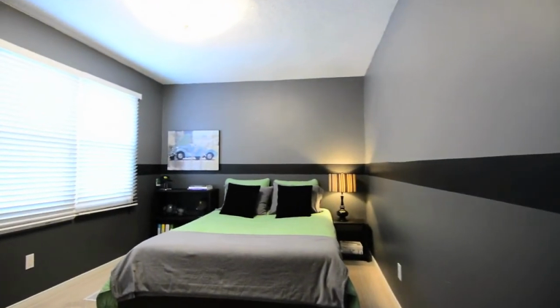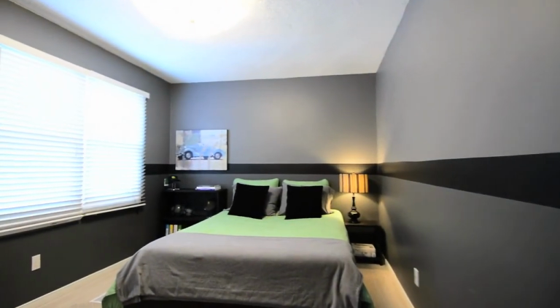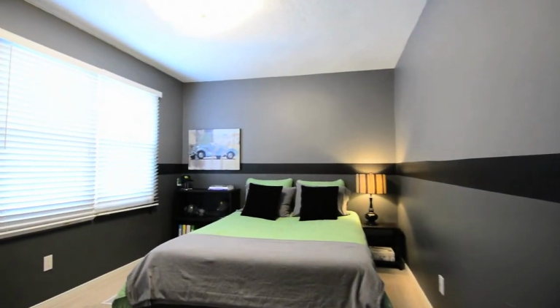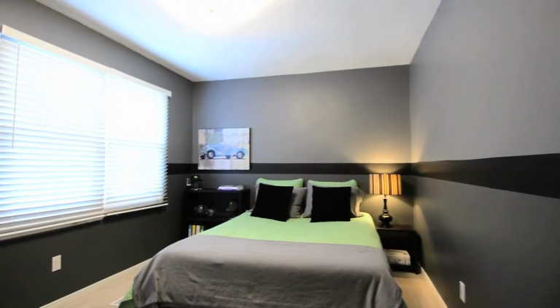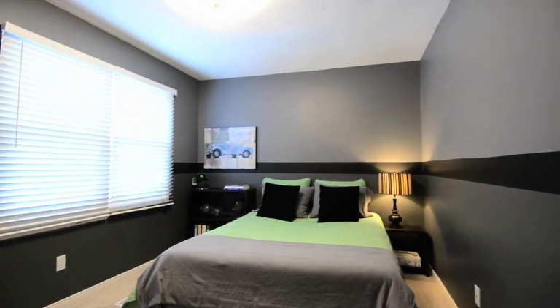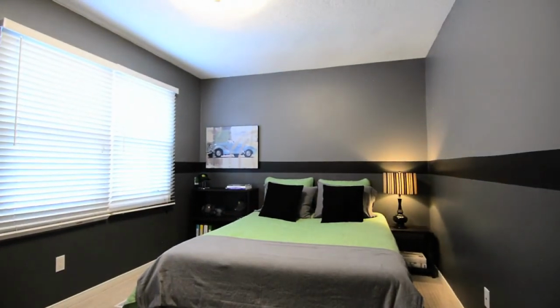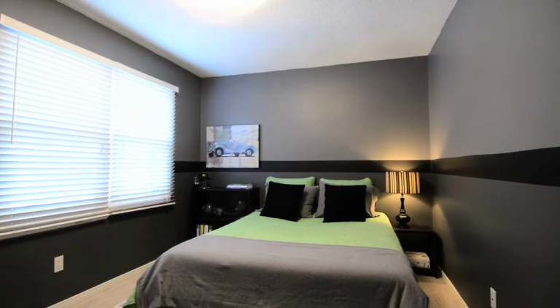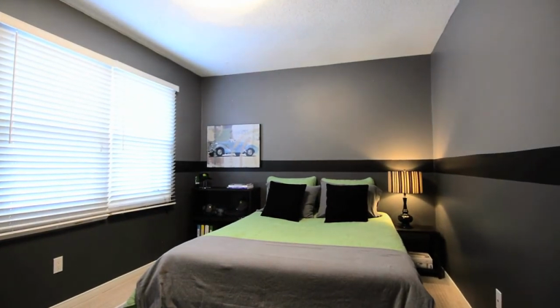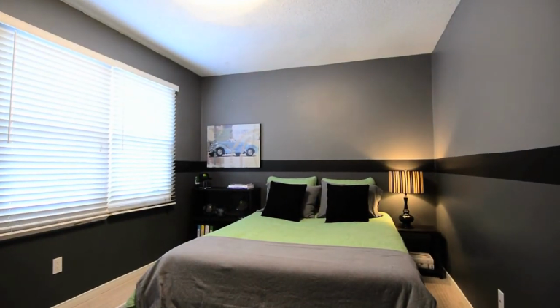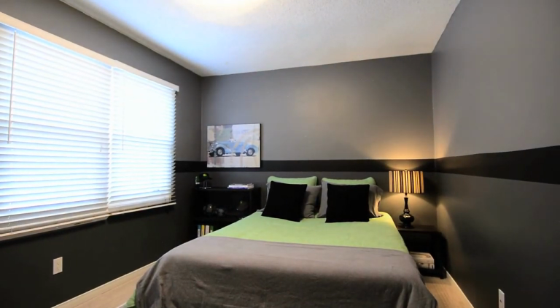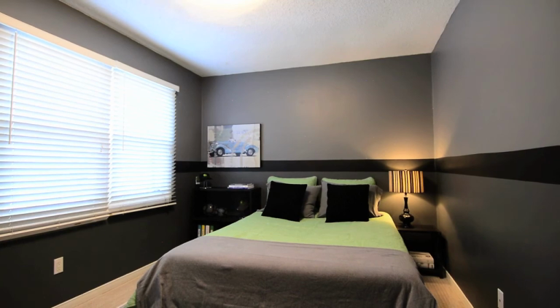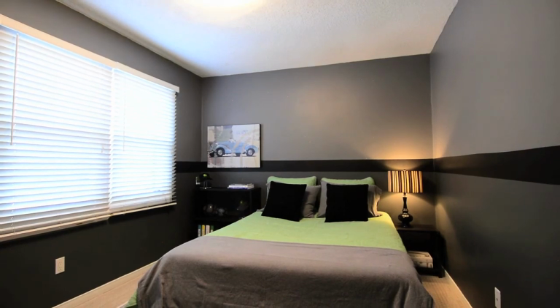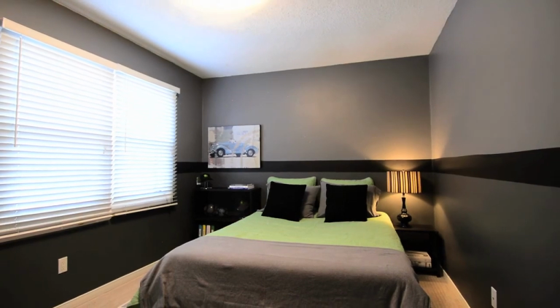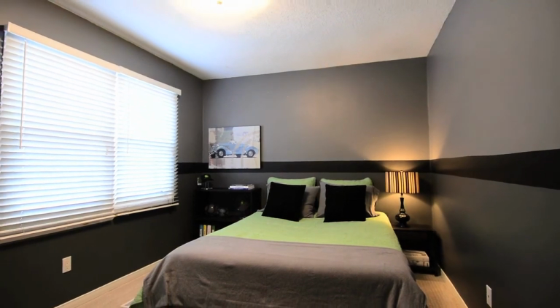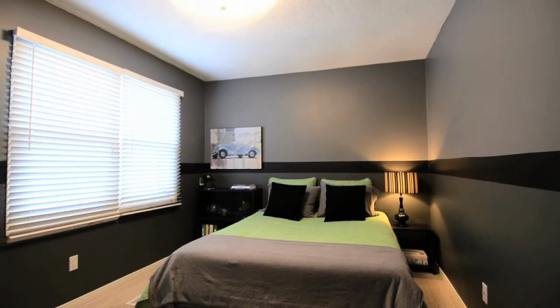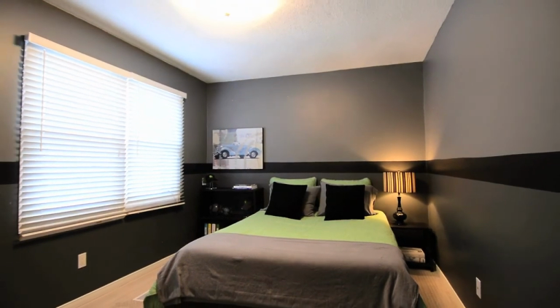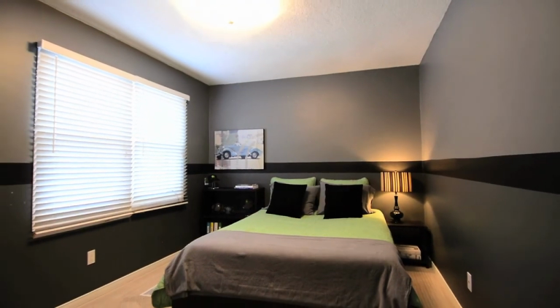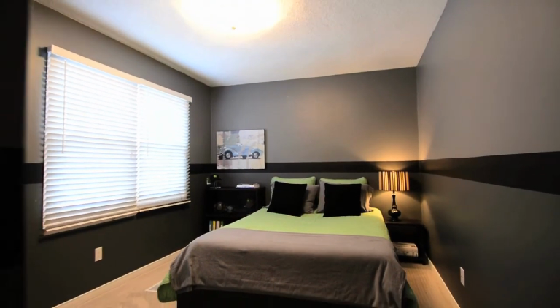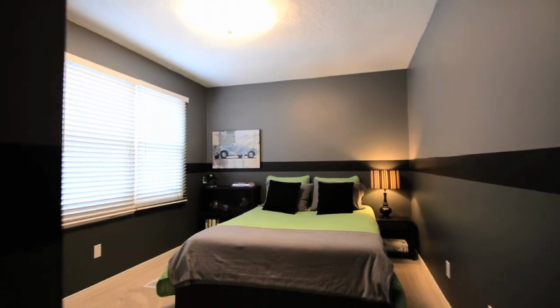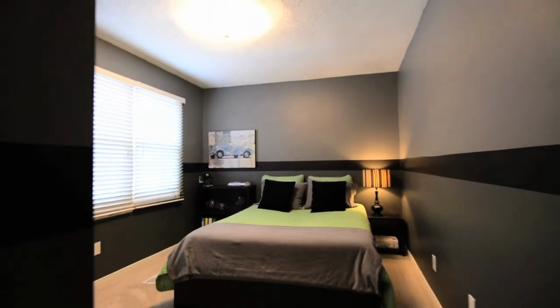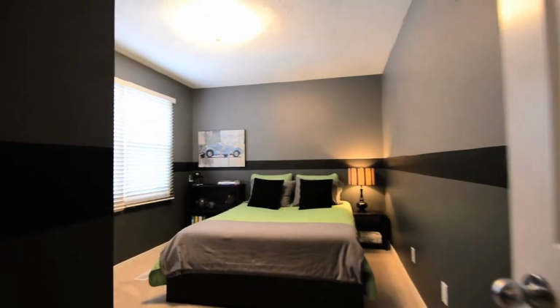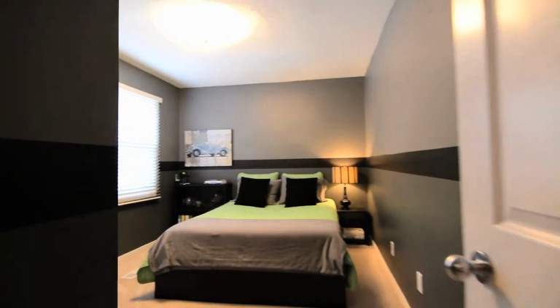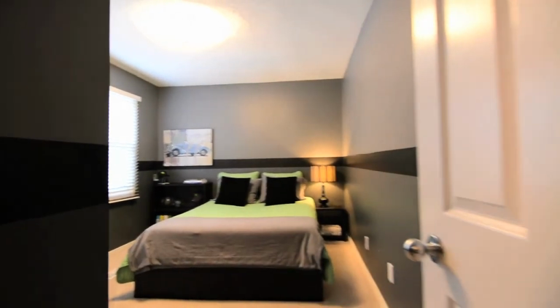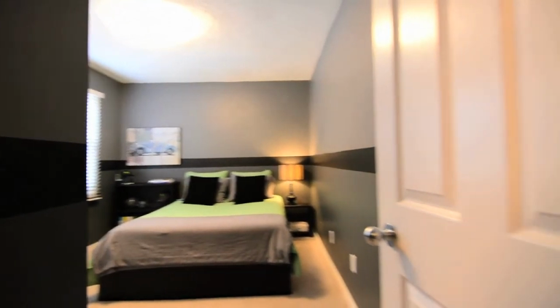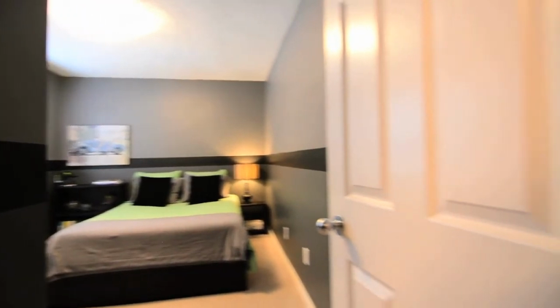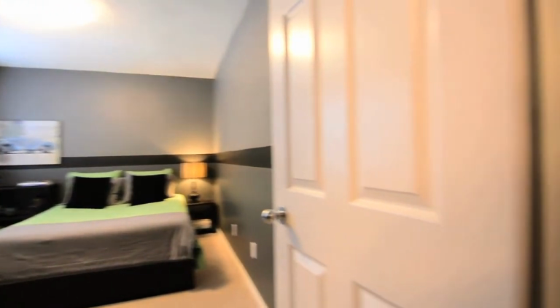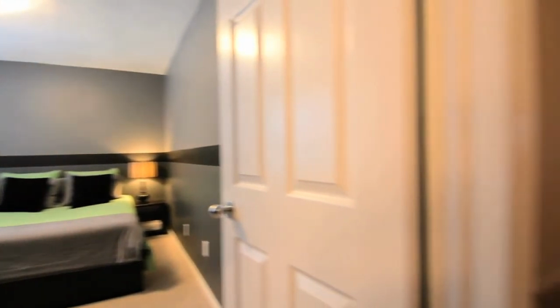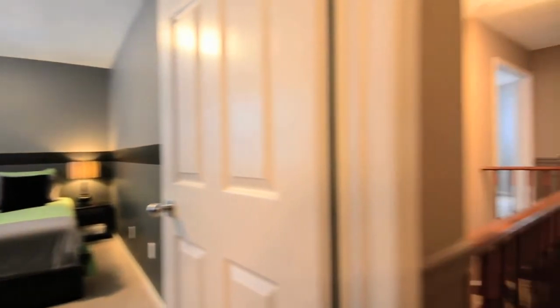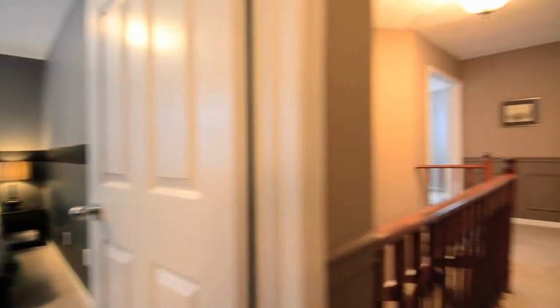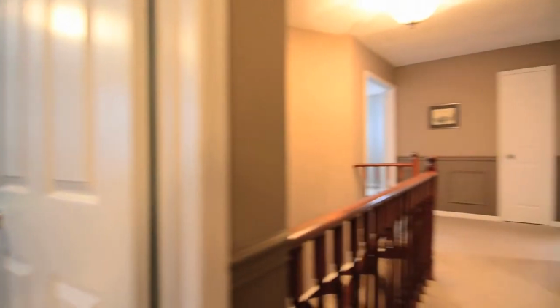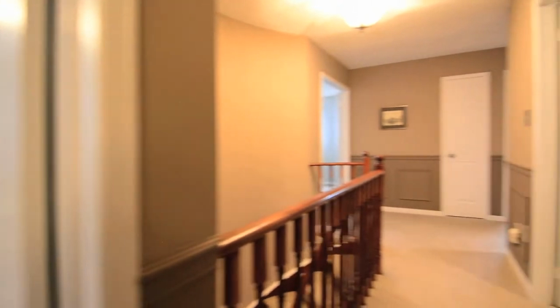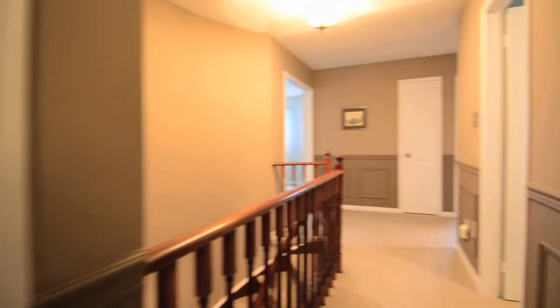The three secondary bedrooms are bright and spacious, with two of these rooms featuring double closets, and the third room finished with wainscoting.